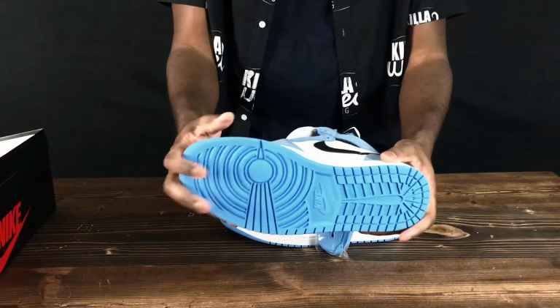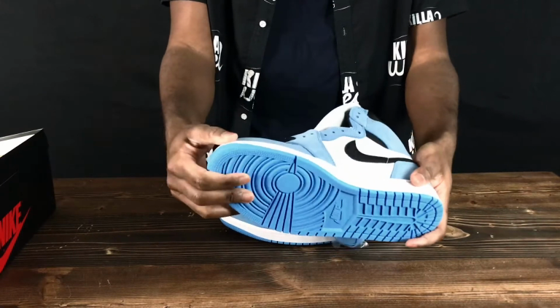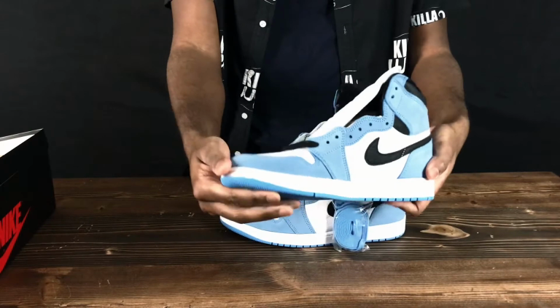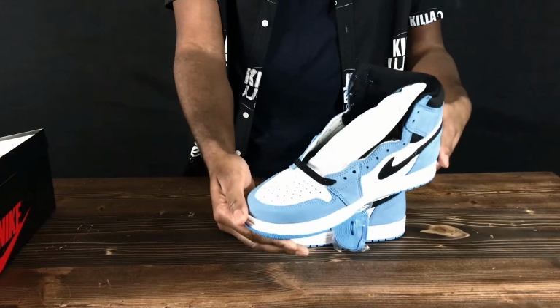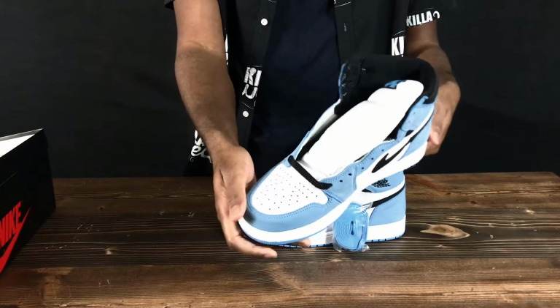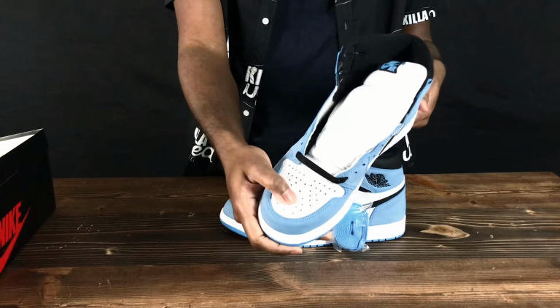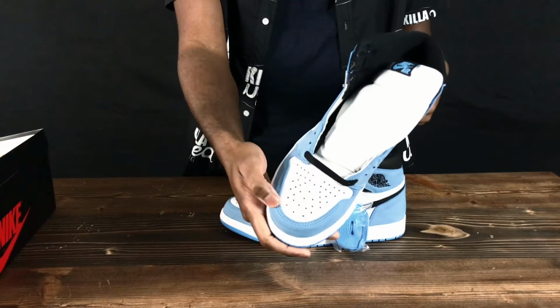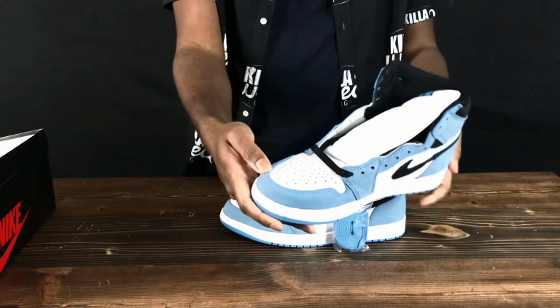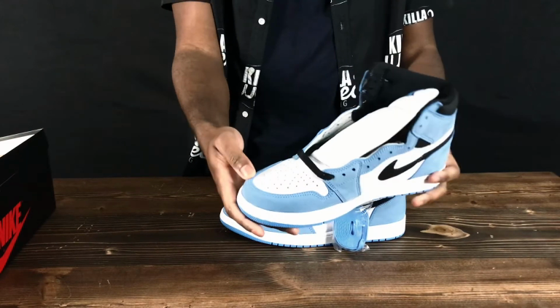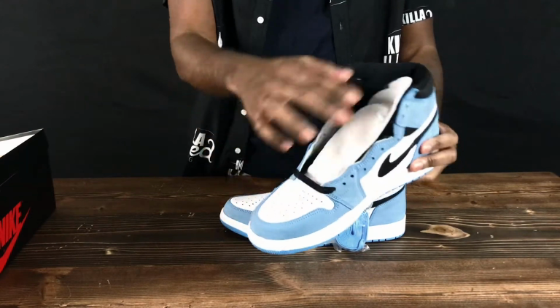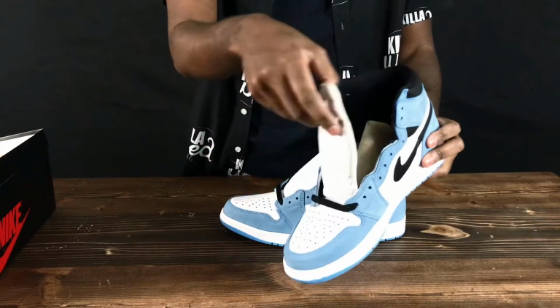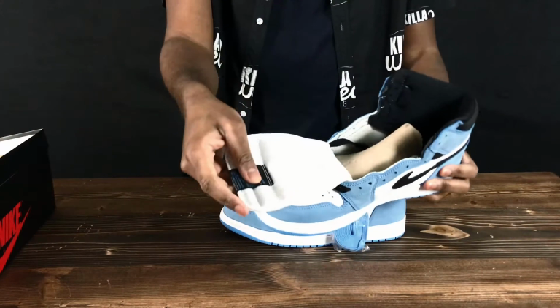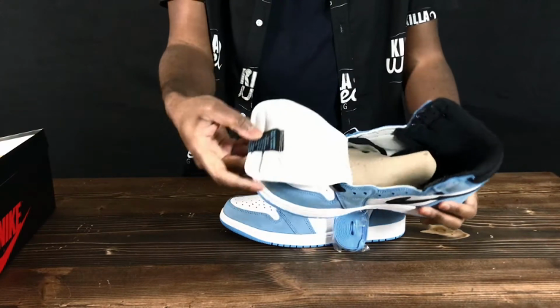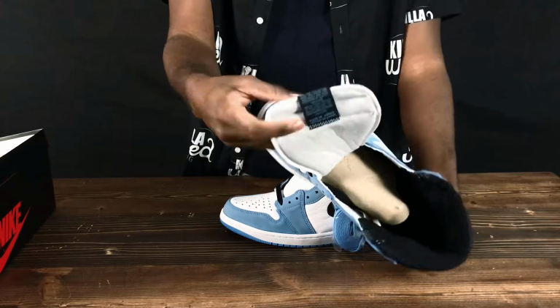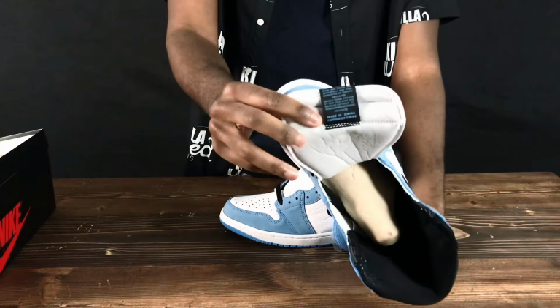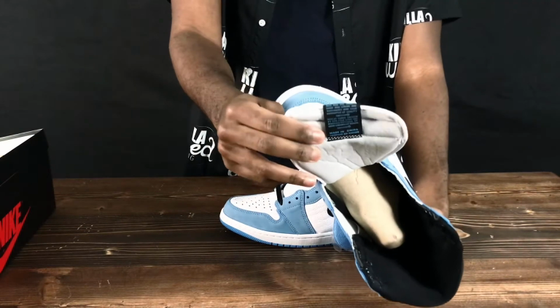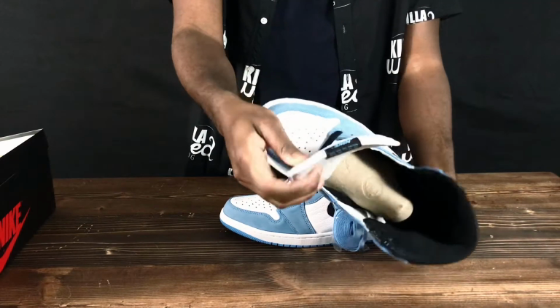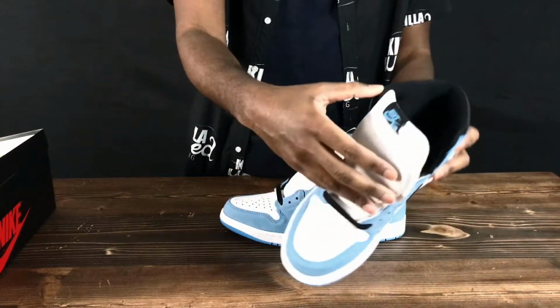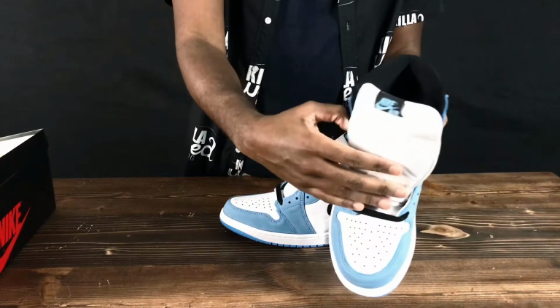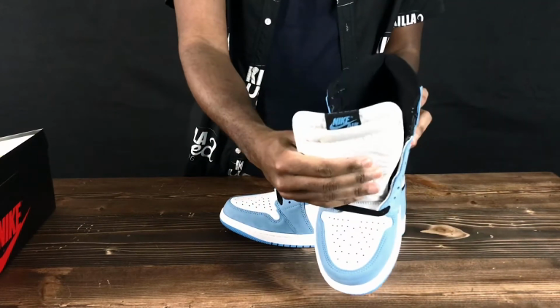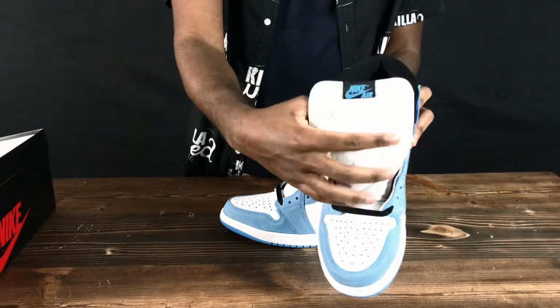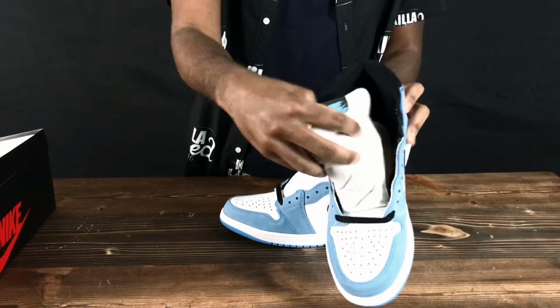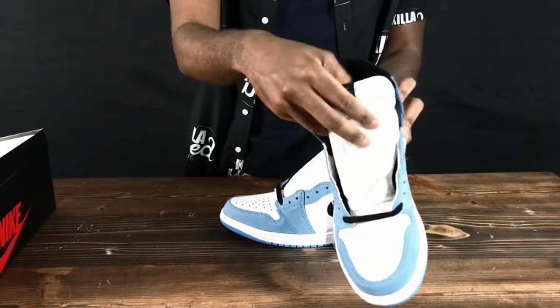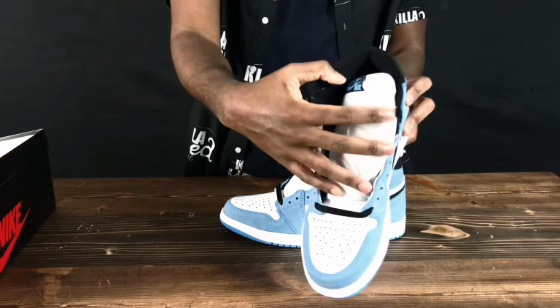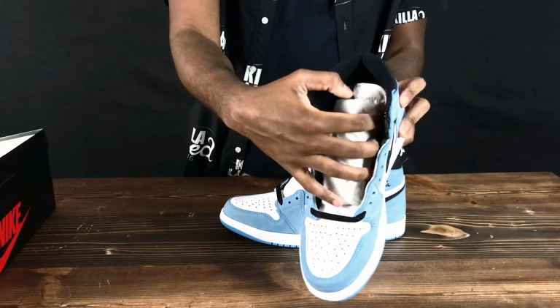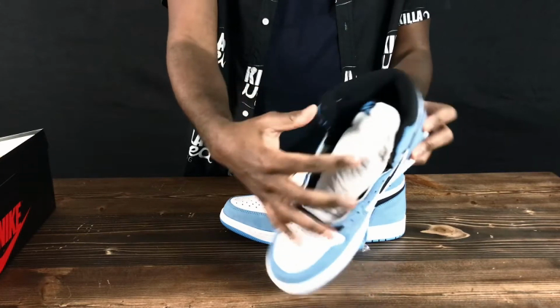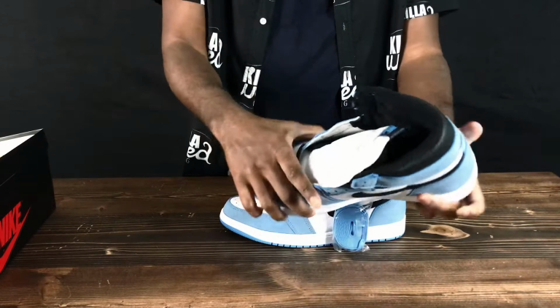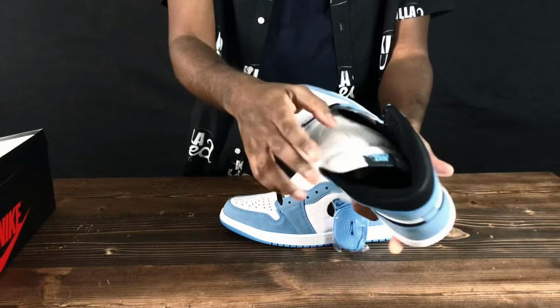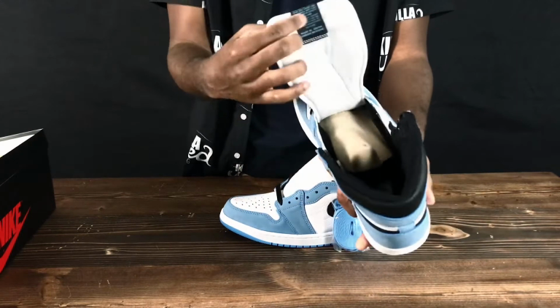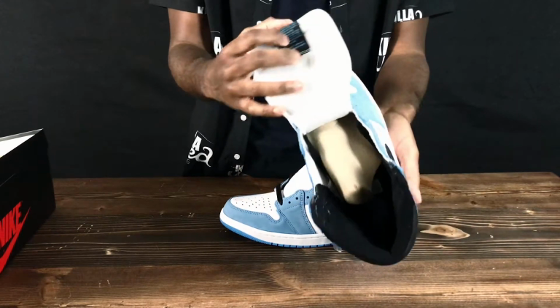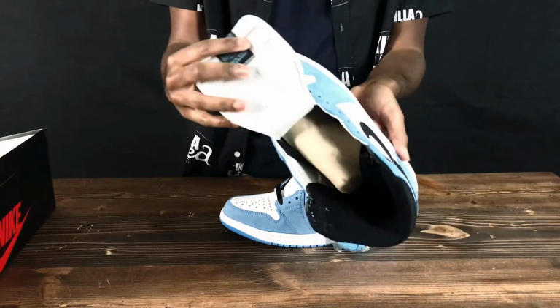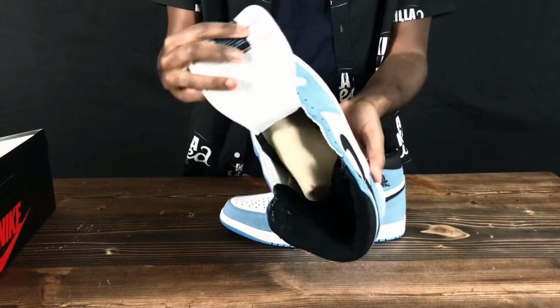The one thing I really noticed on the University Blue is the white leather — it's really soft and it looks really good. These shoes are definitely gonna be in the top 10 best sneakers of the year. There's a lot of hype on them right now. On StockX, the sneakers are going for $450-$425, and I believe the price is gonna go up.